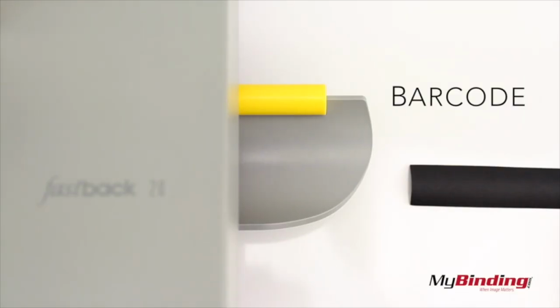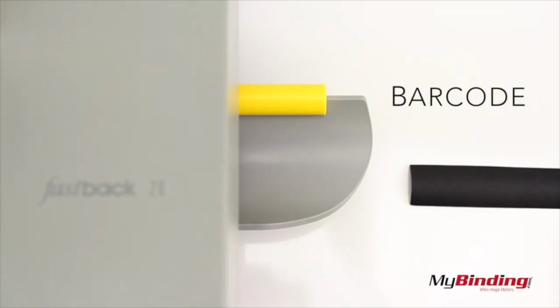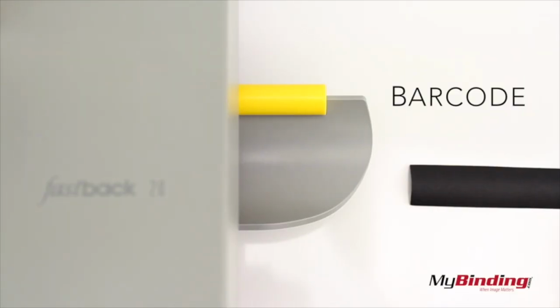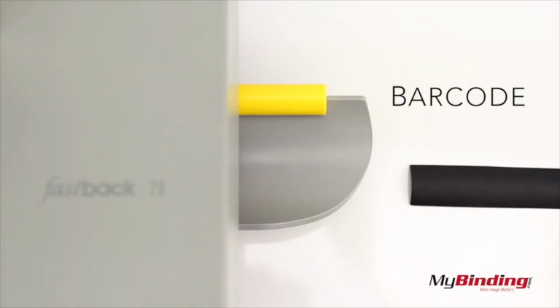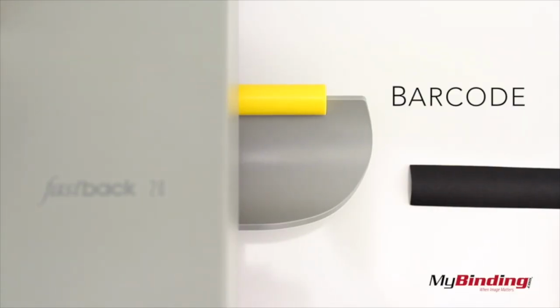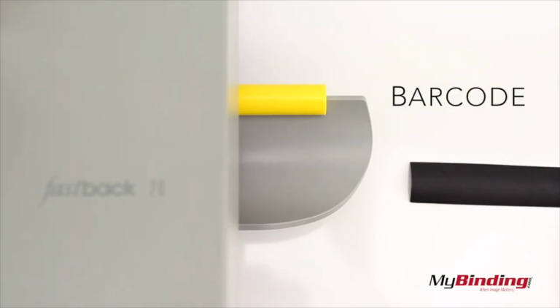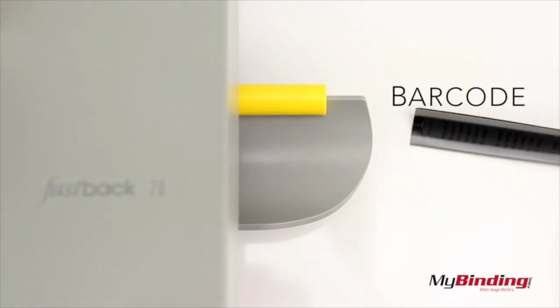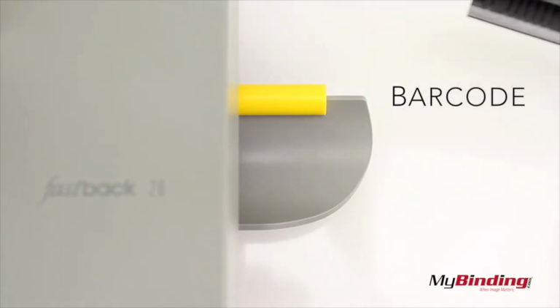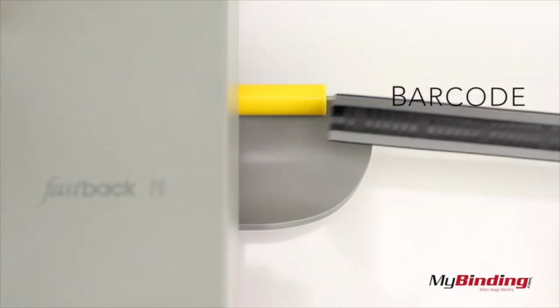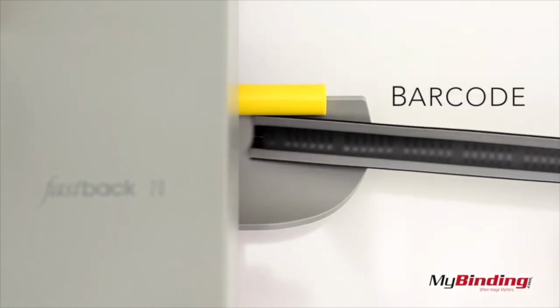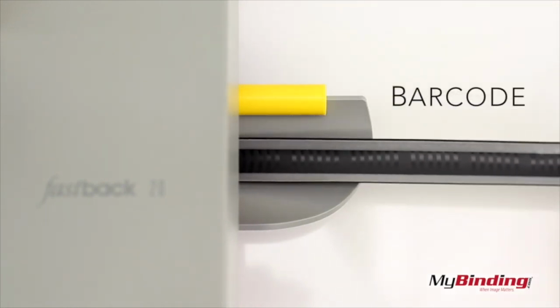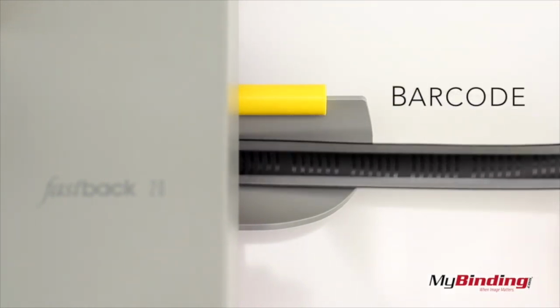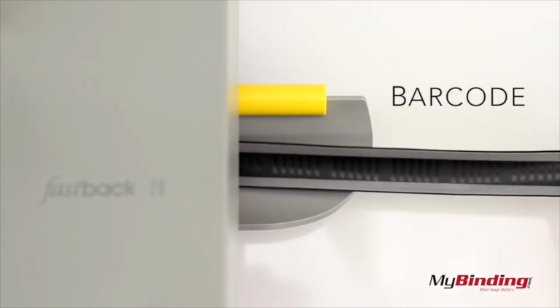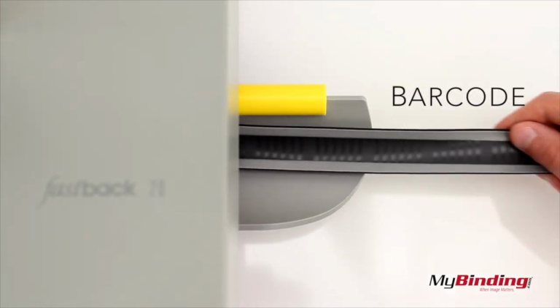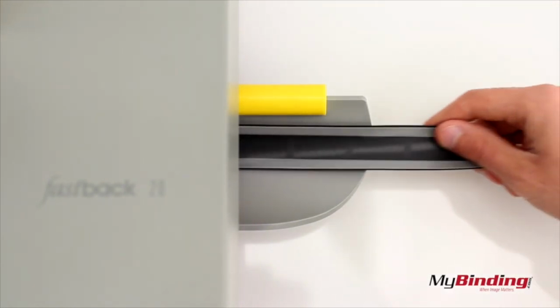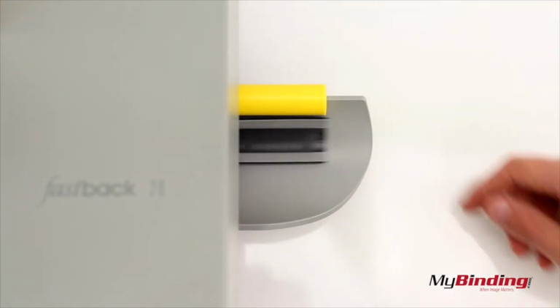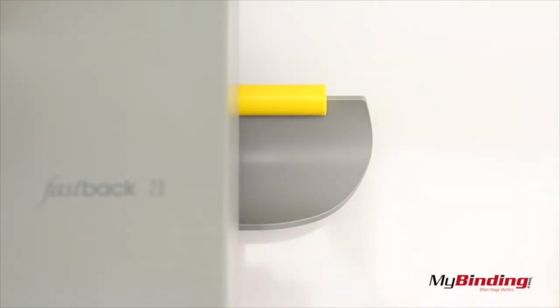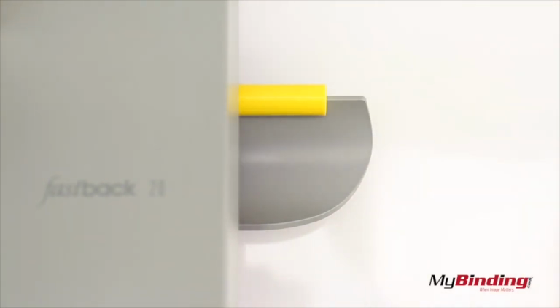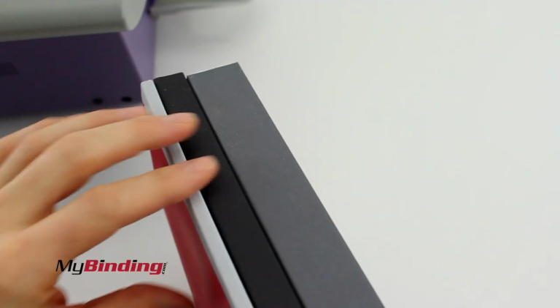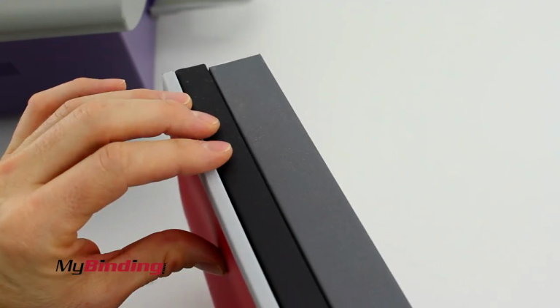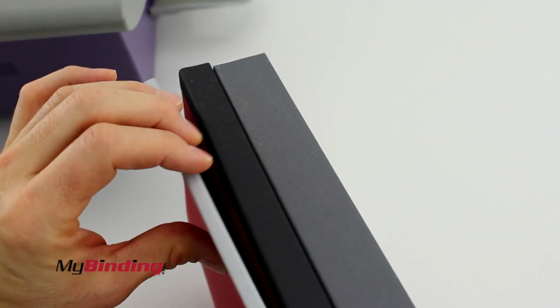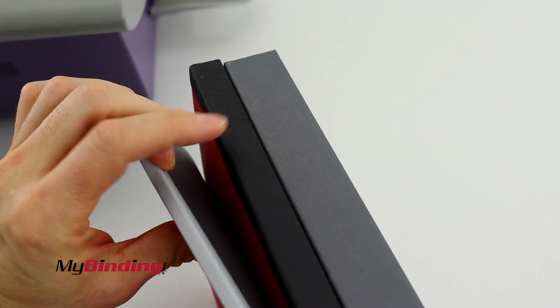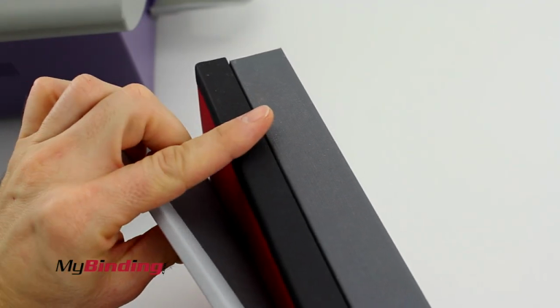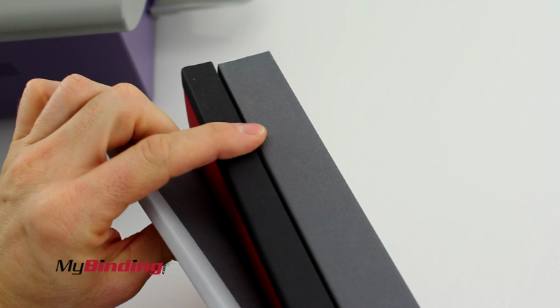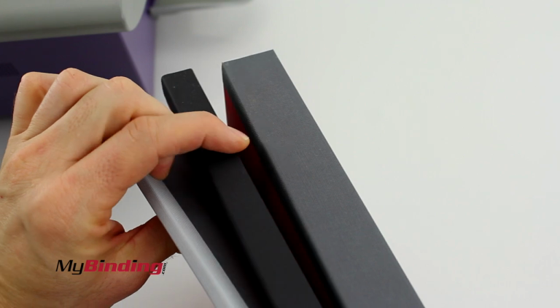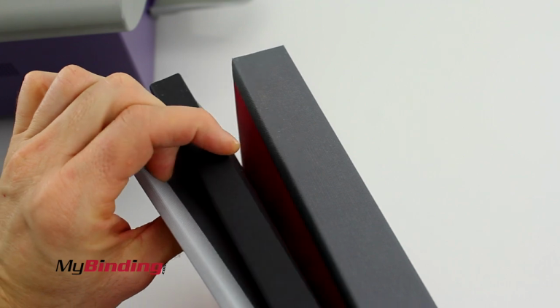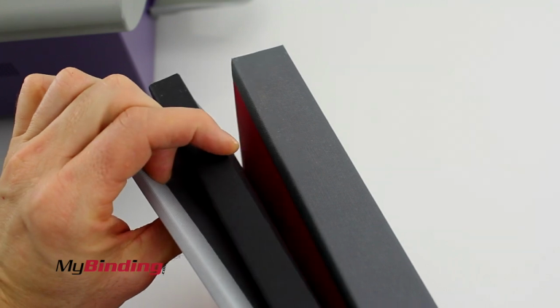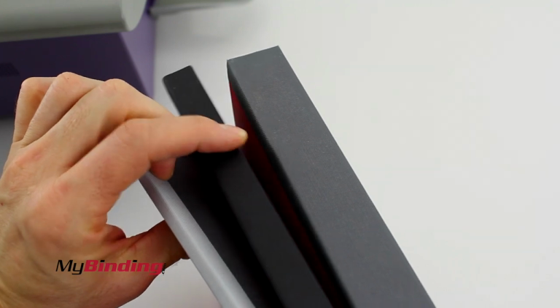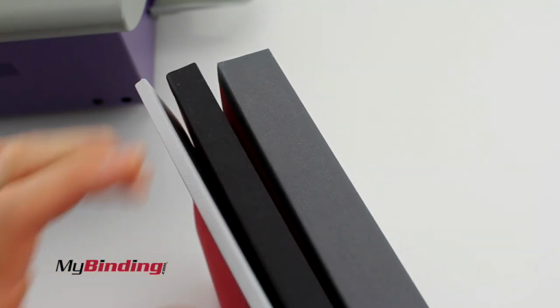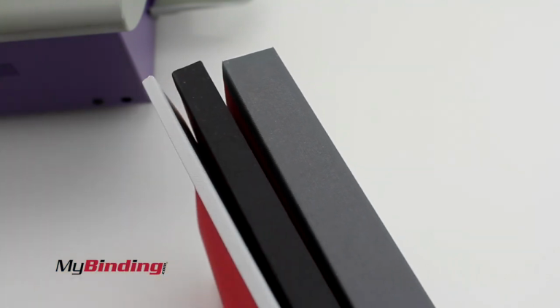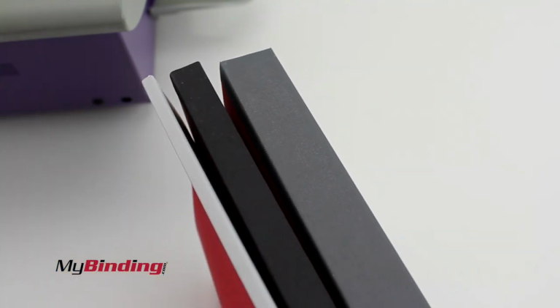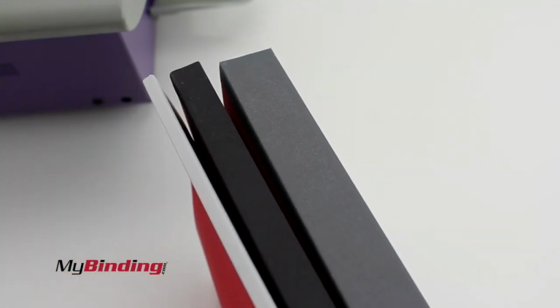Each one is pre-printed with a barcode, letting the machine know what size and length the tape is, and binds accordingly. Narrow, medium, and wide — going from 8 to 10 pages all the way up to 350.